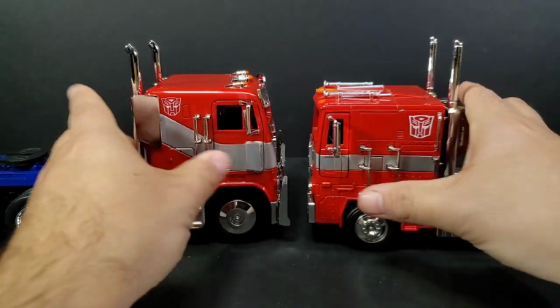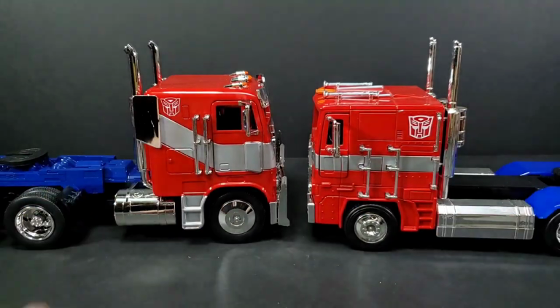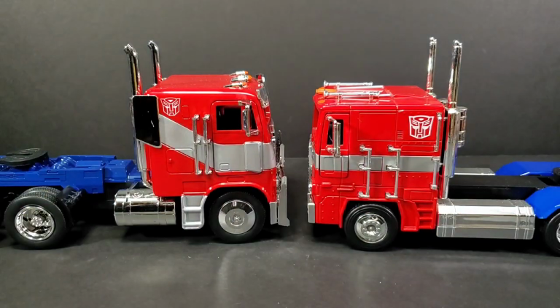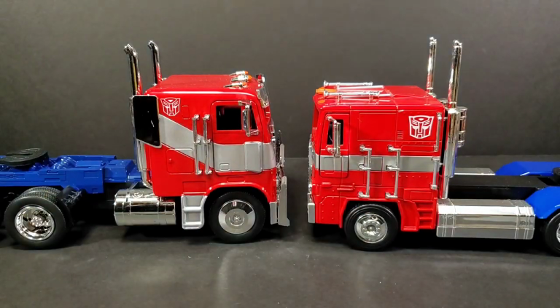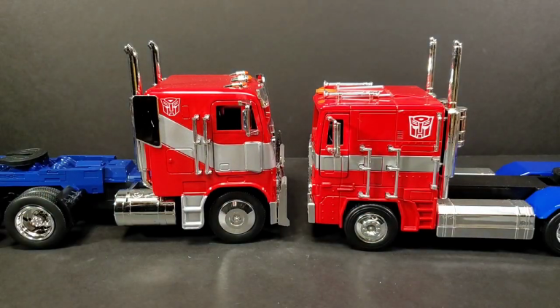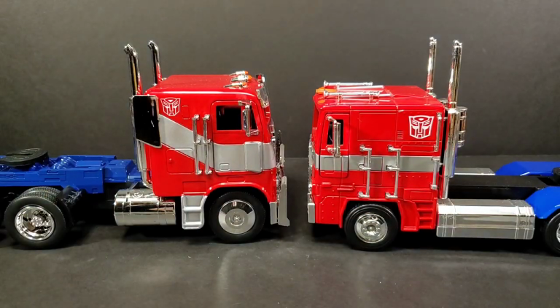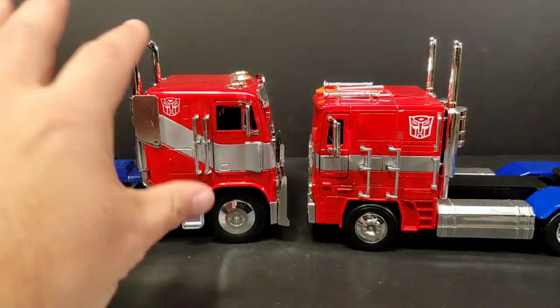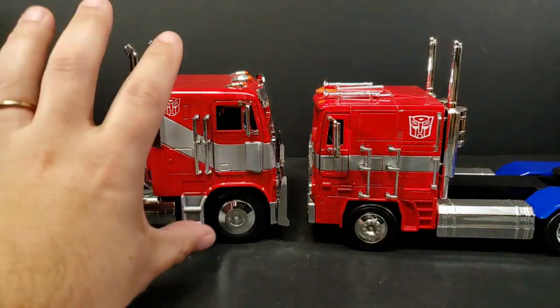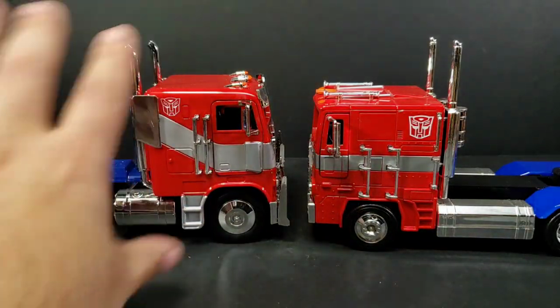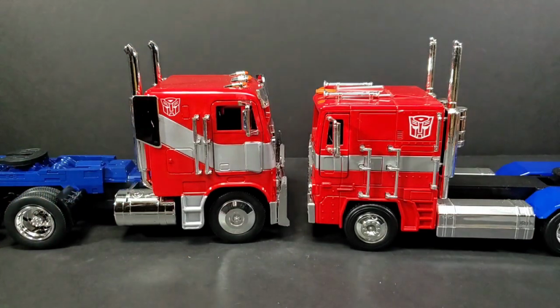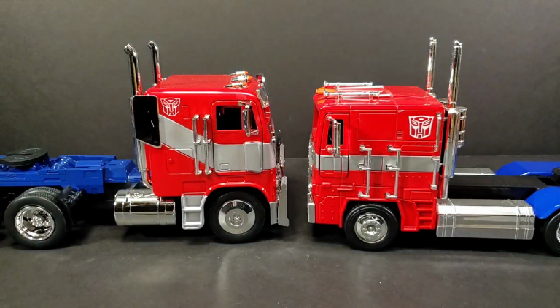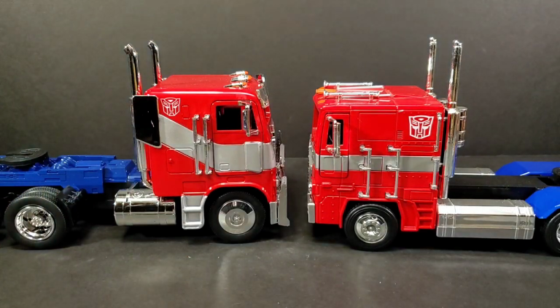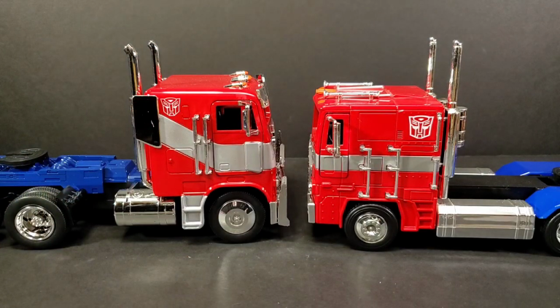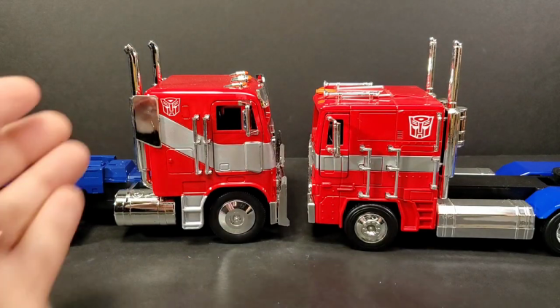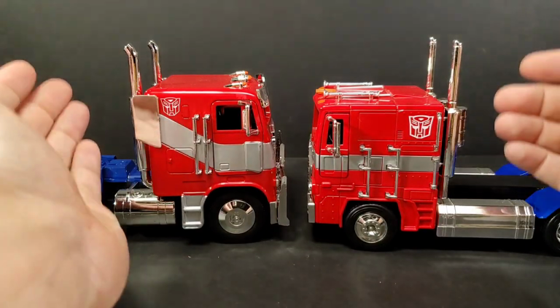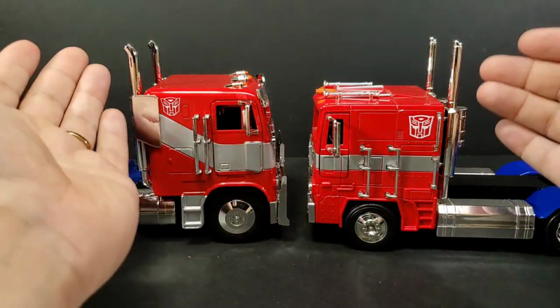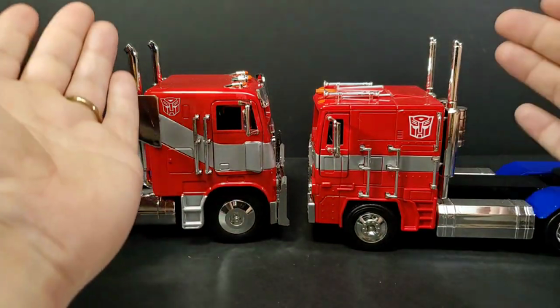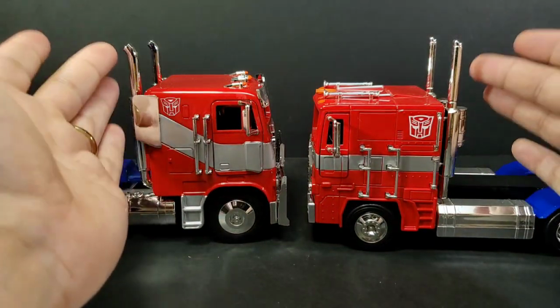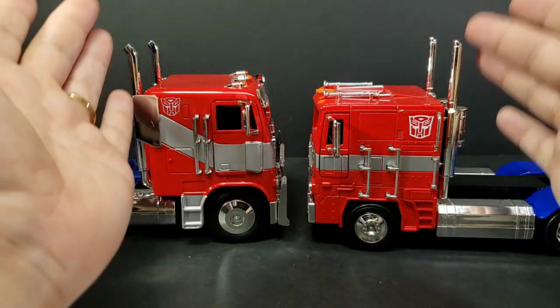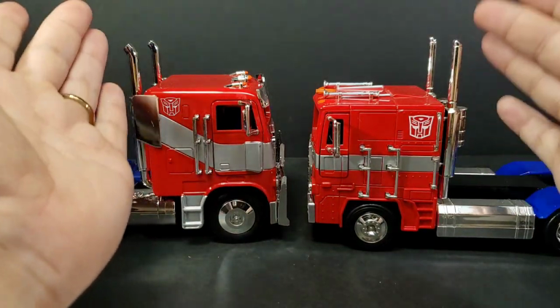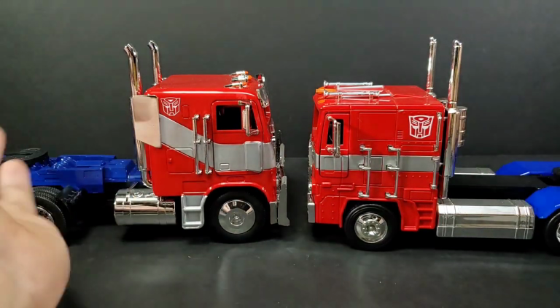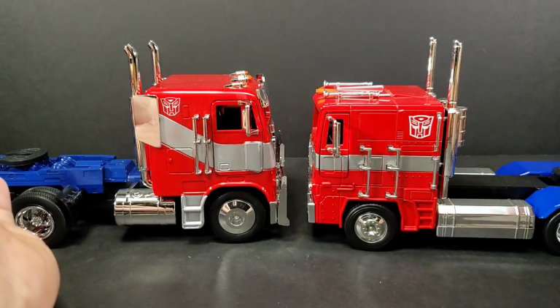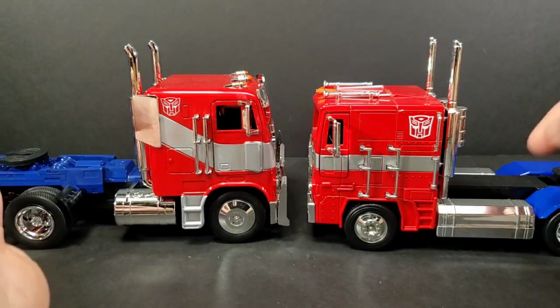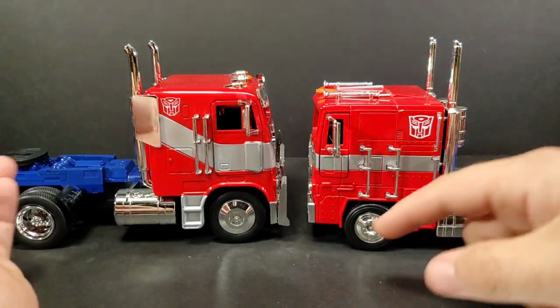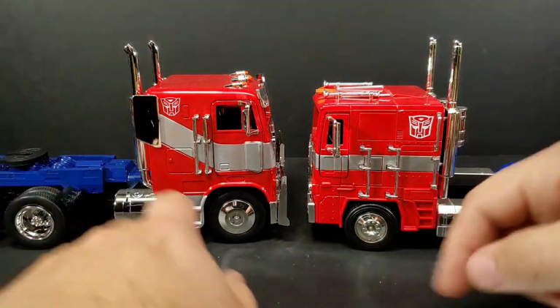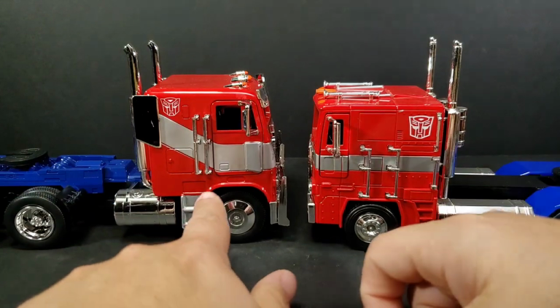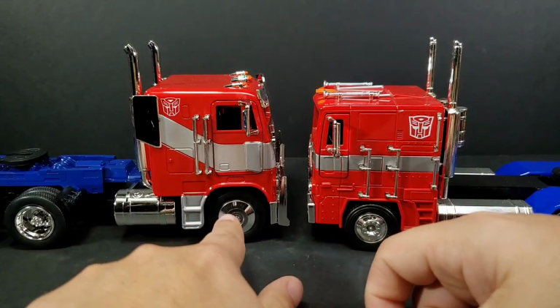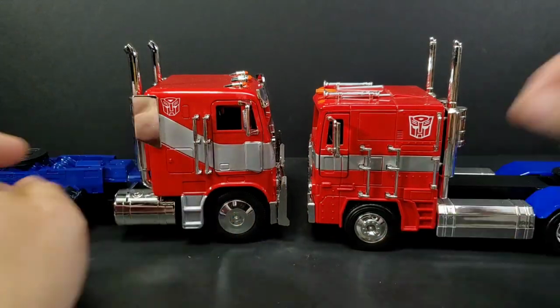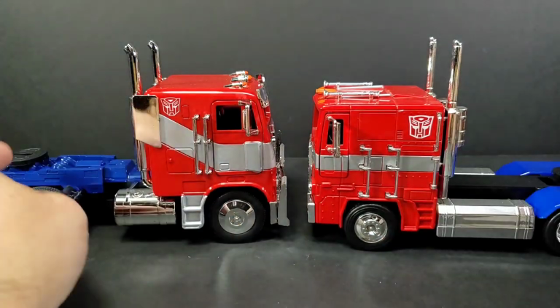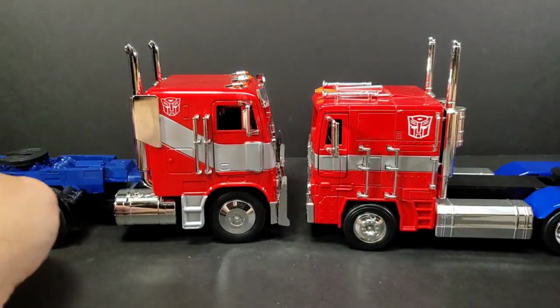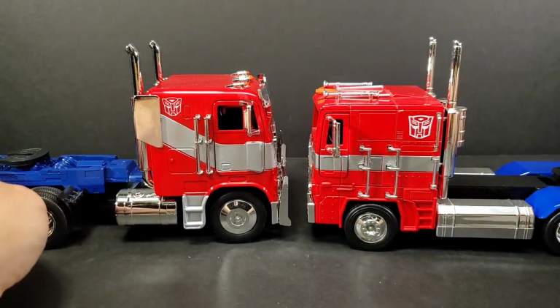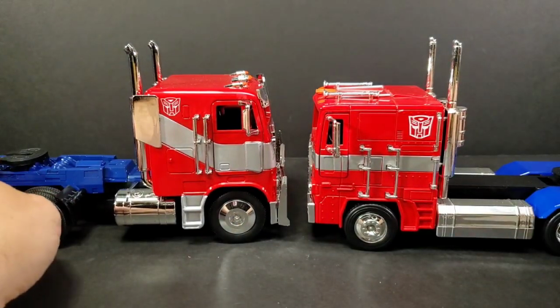Looking at them side by side: the Rise of the Beast has a slightly taller cab. Smokestacks are about equal in height. Wheels are a little bit bigger here on the Rise of the Beast.